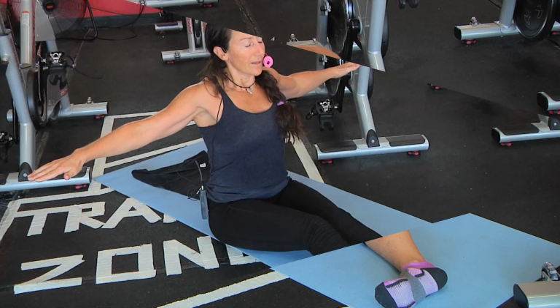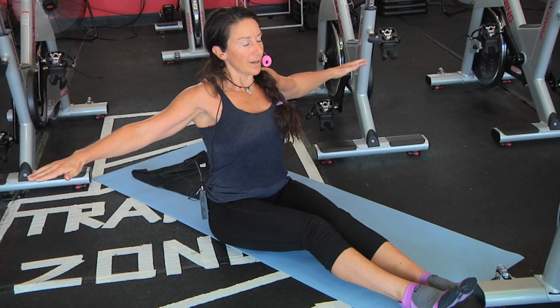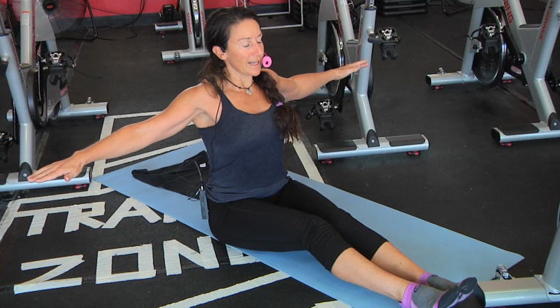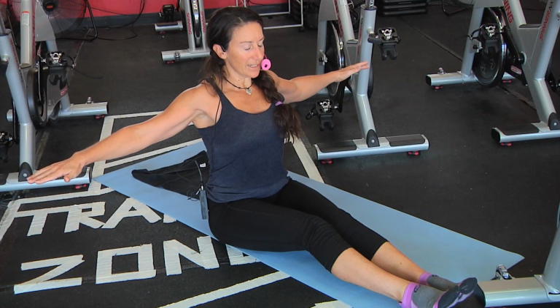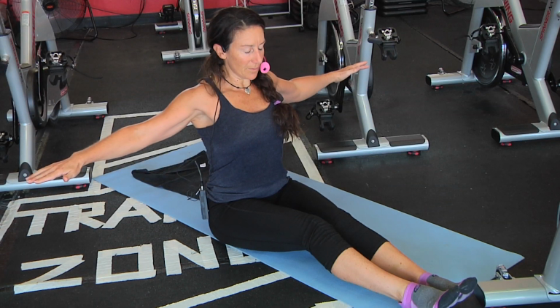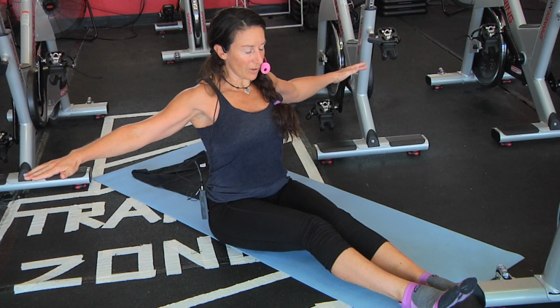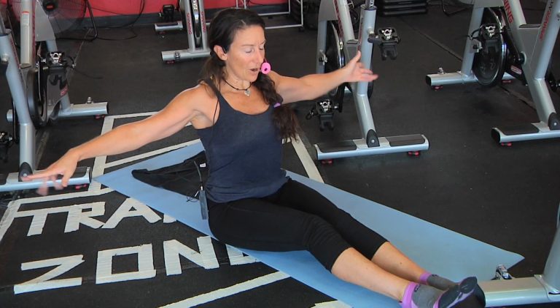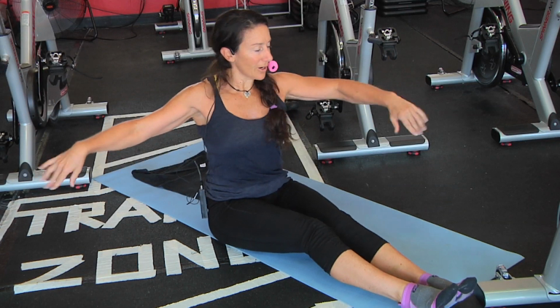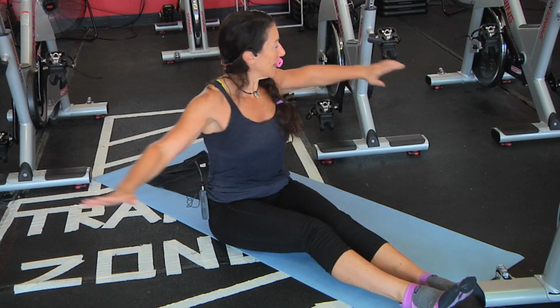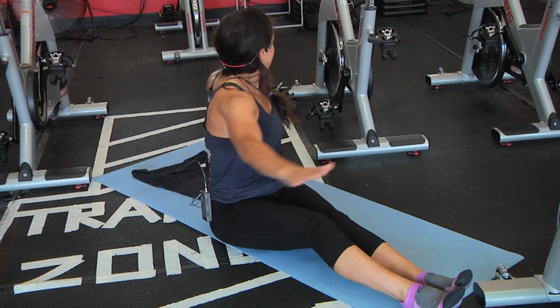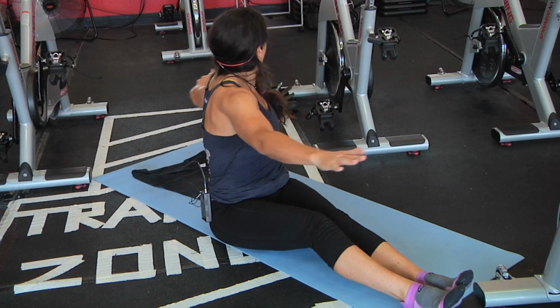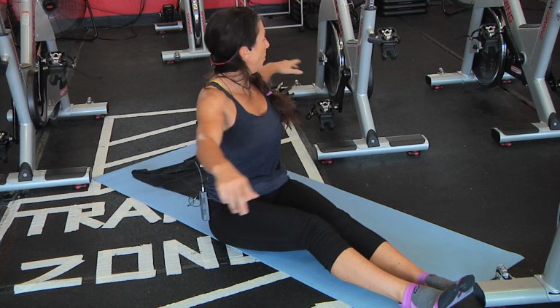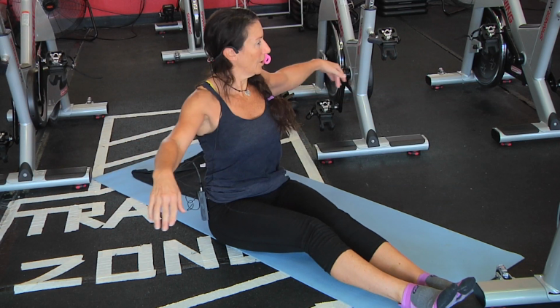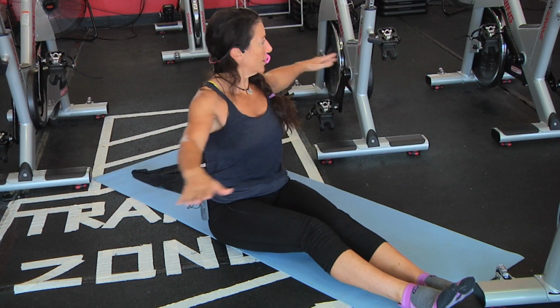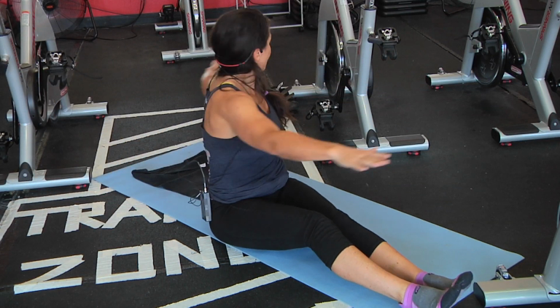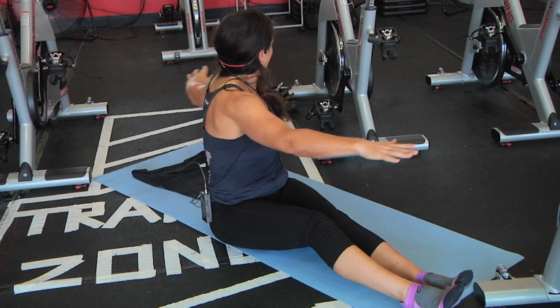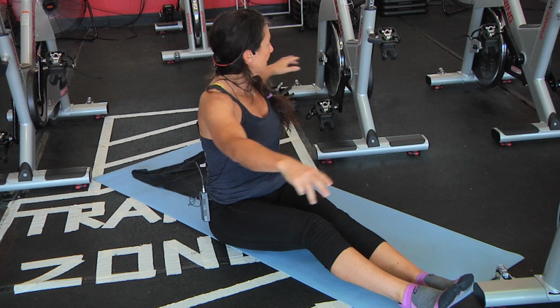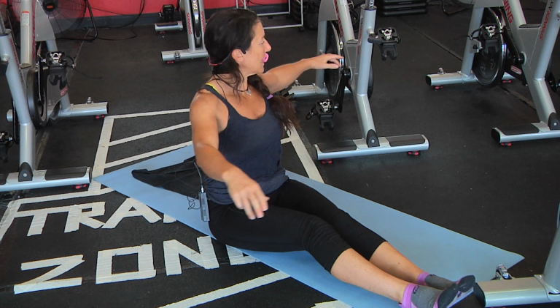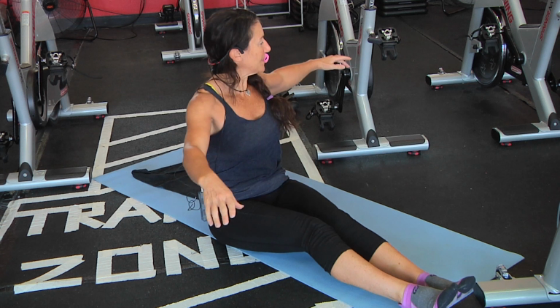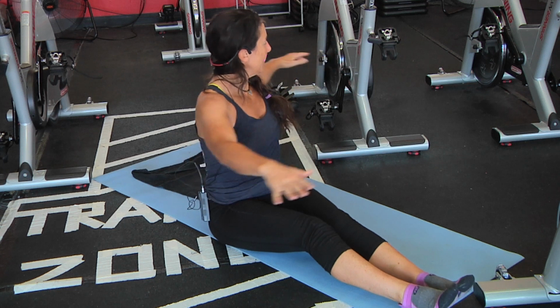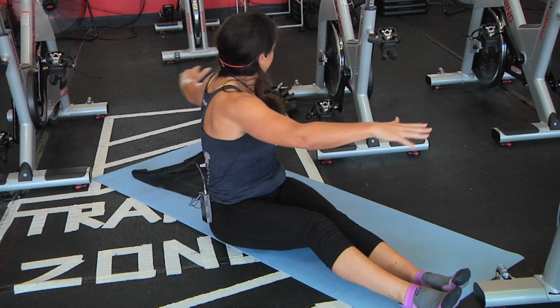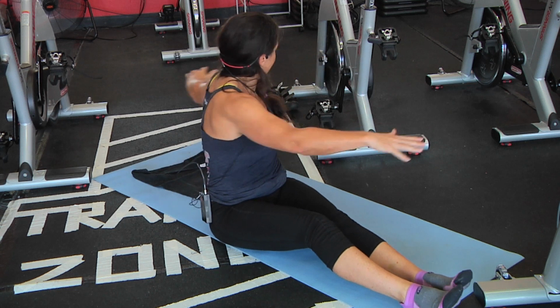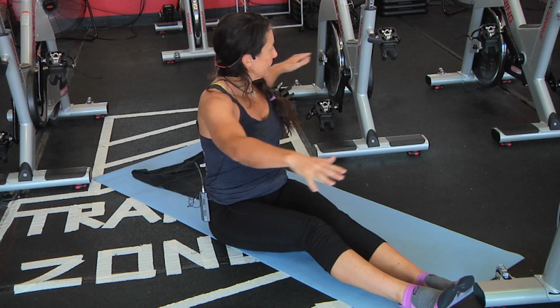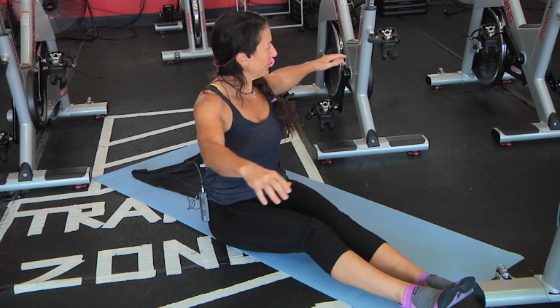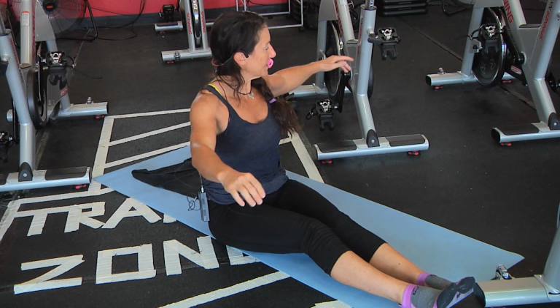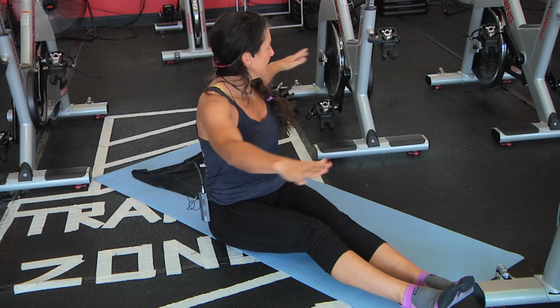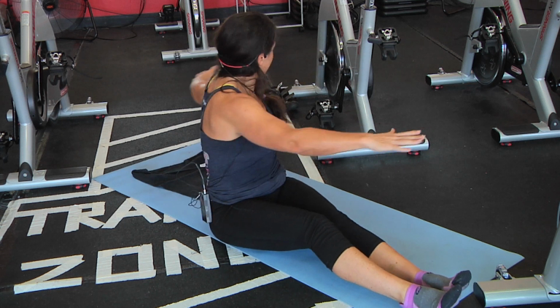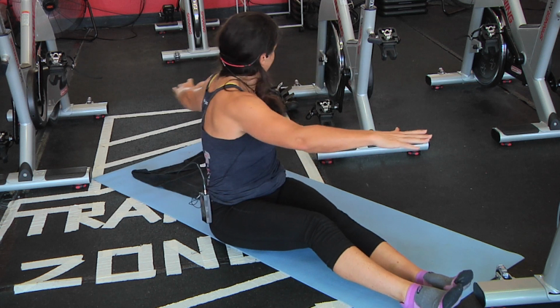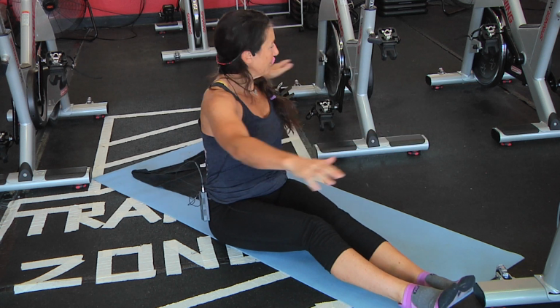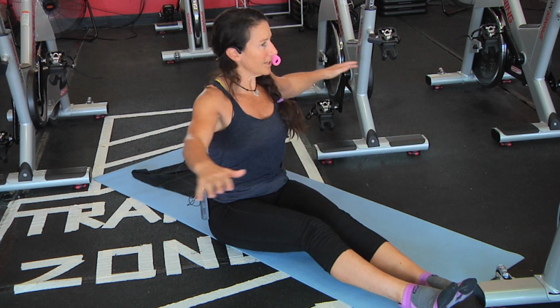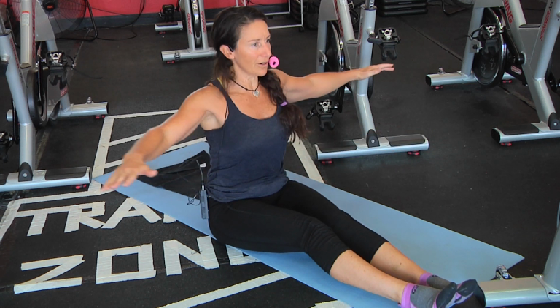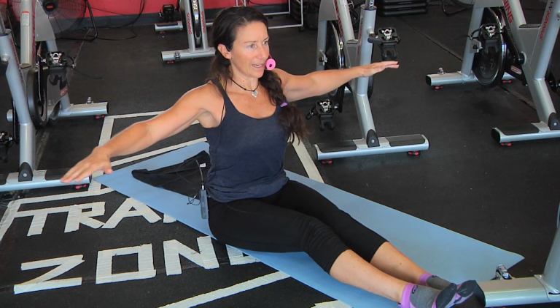Really lengthen your spine, grow taller, and exhale. Try not to collapse into a flexed position when you rotate.